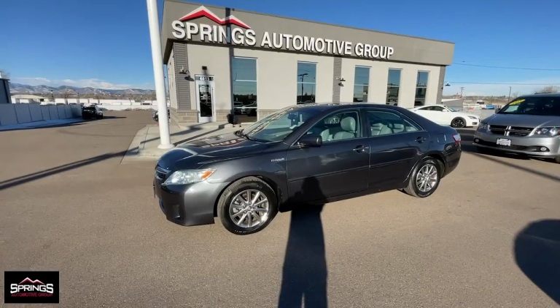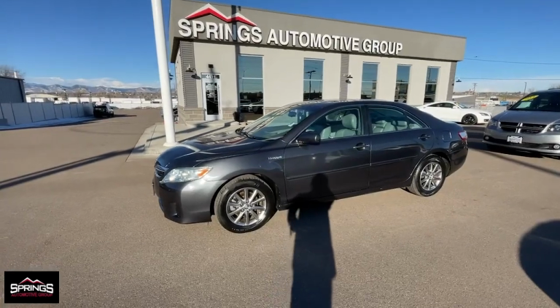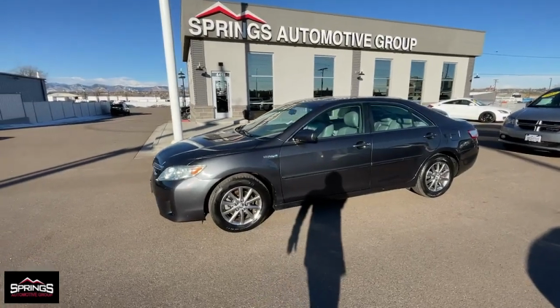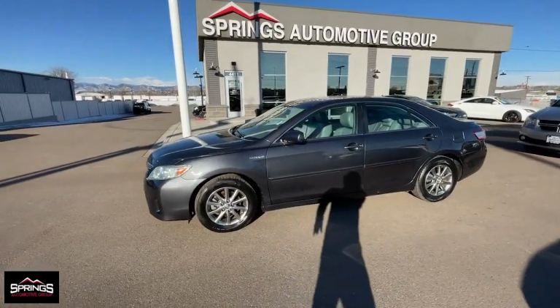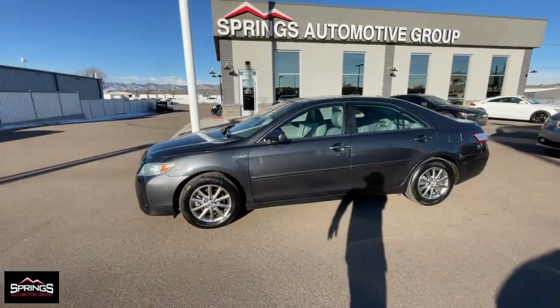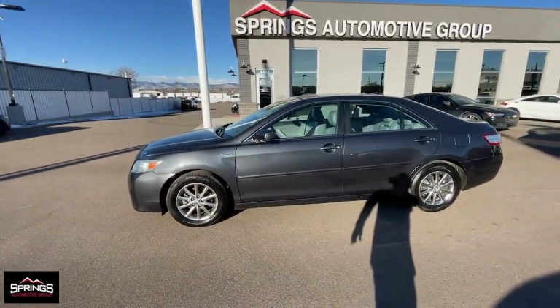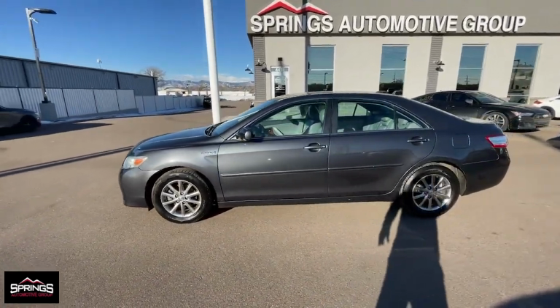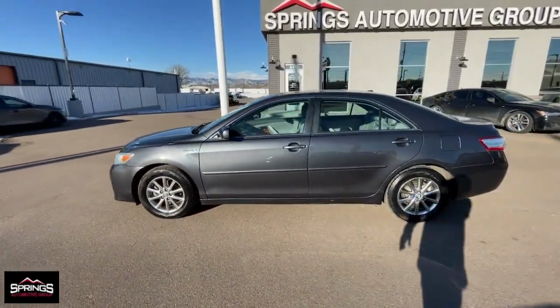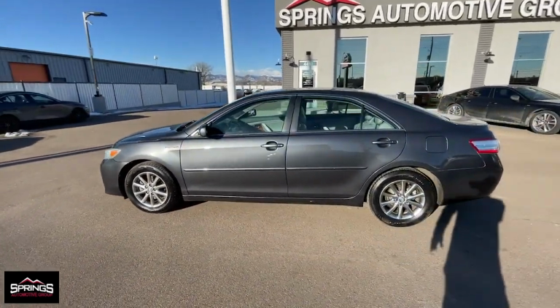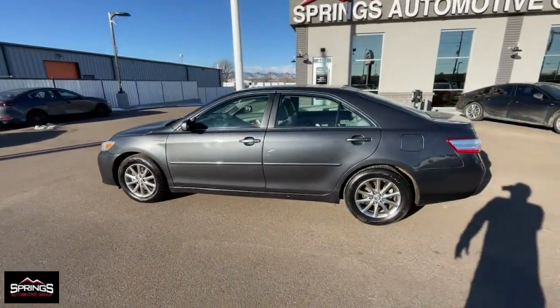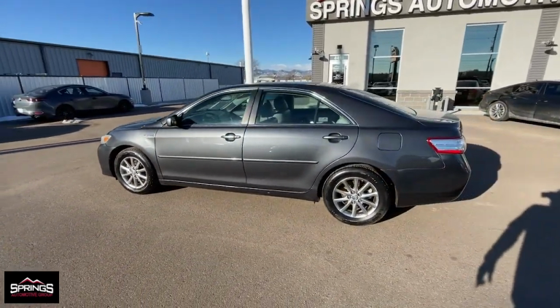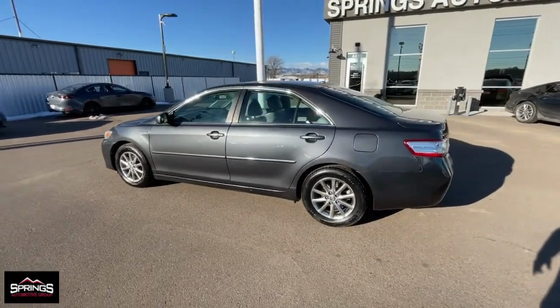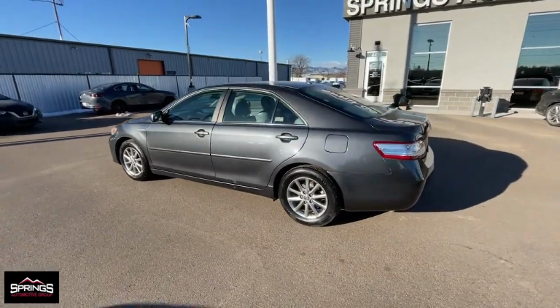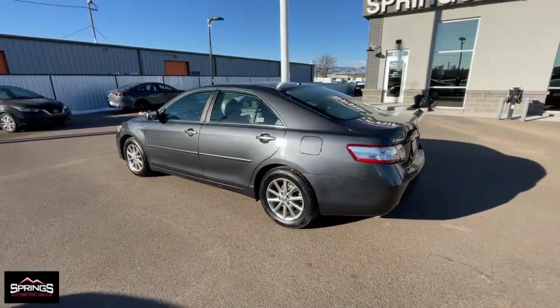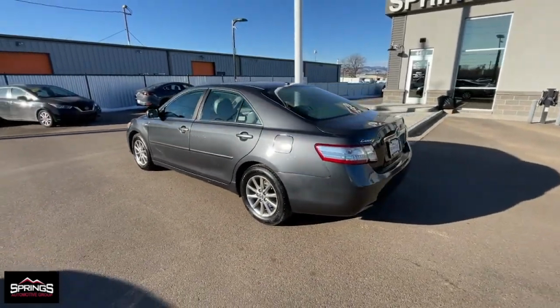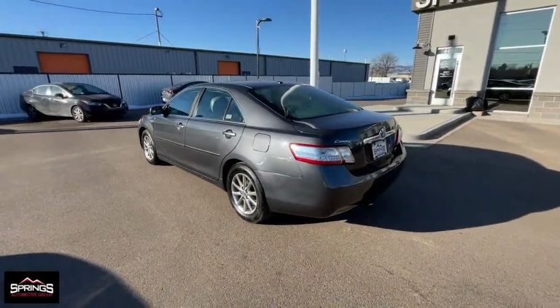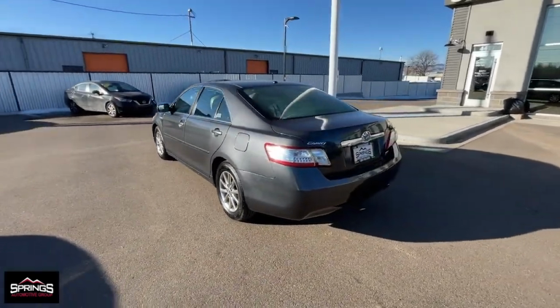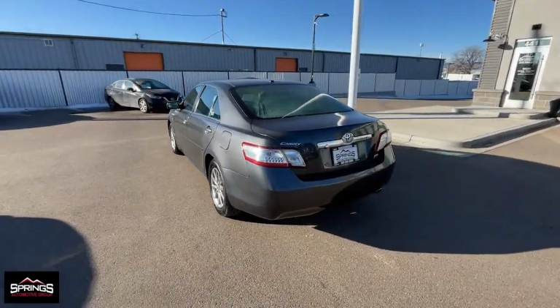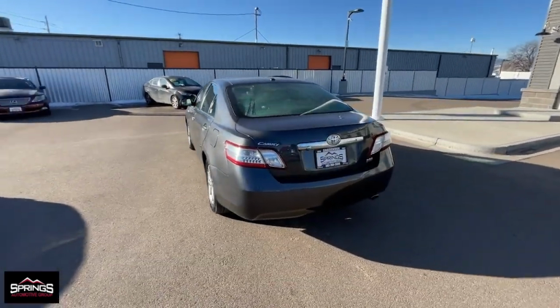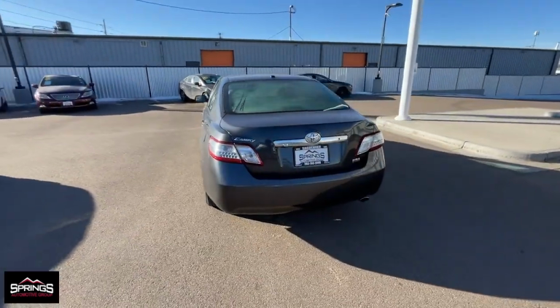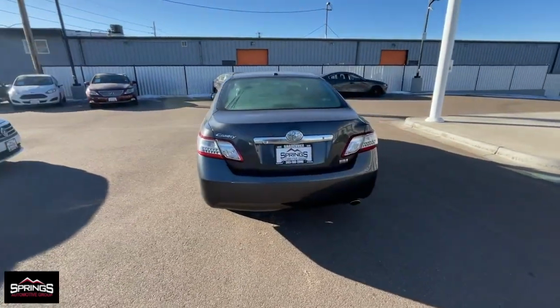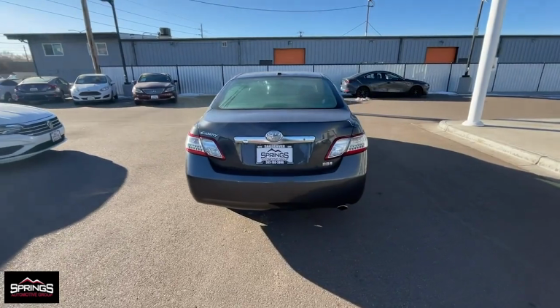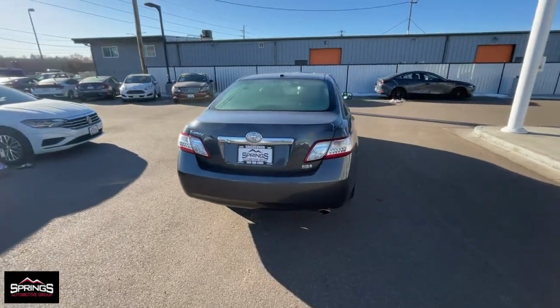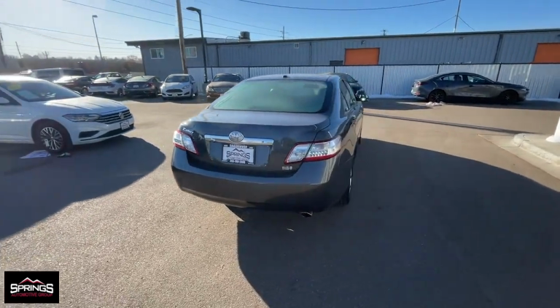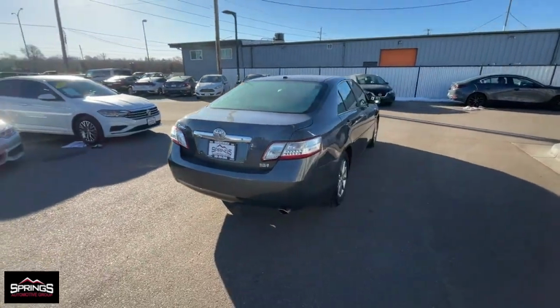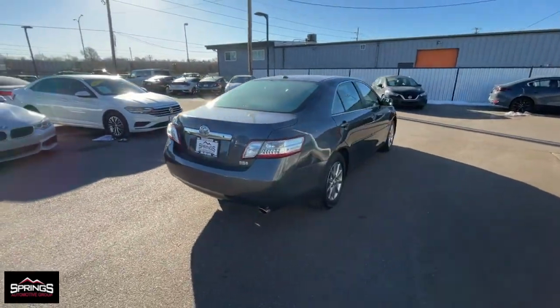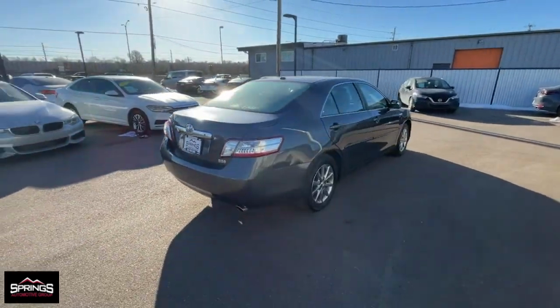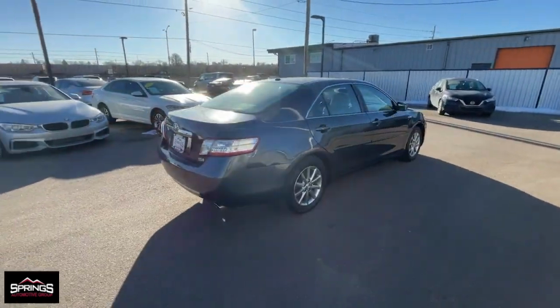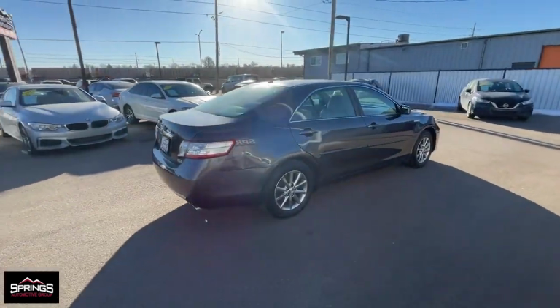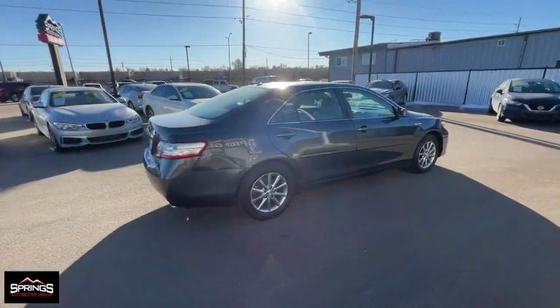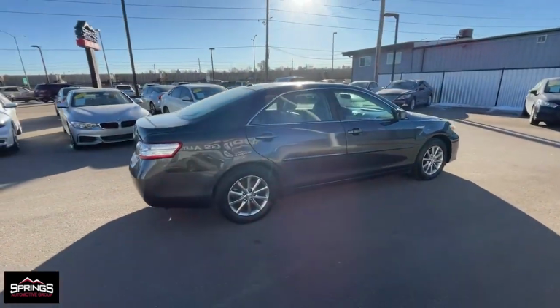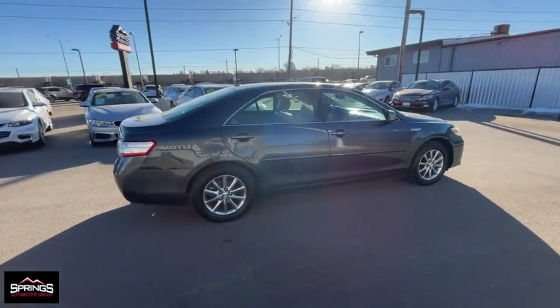Get into the 2011 Toyota Camry Hybrid. This vehicle is an outstanding buy with fewer than 150,000 miles on the odometer. Position yourself to make the most of every fuel dollar with this super-efficient Camry Hybrid.